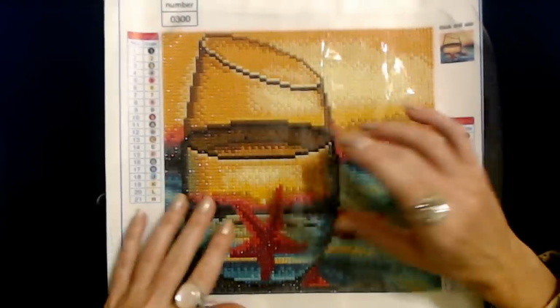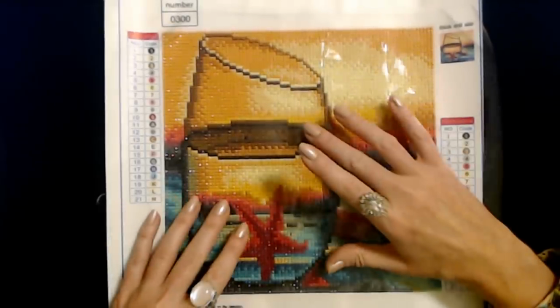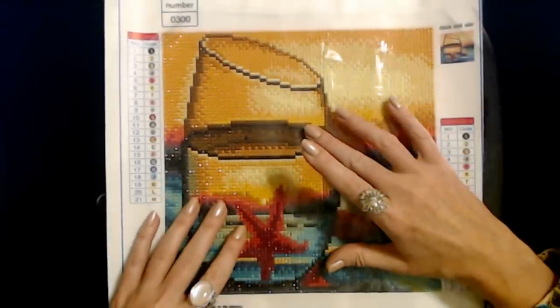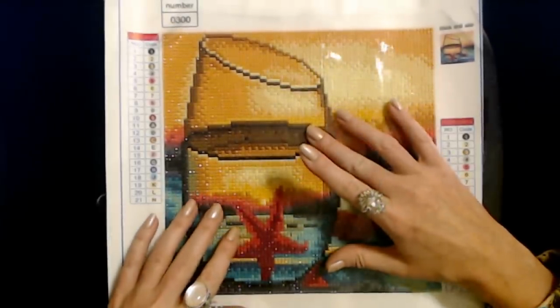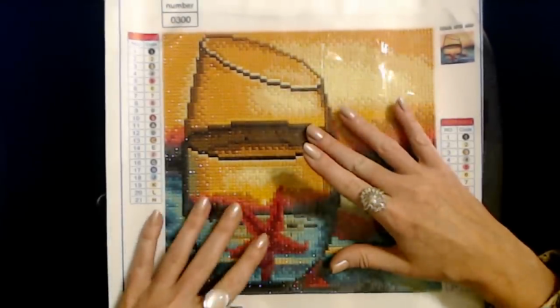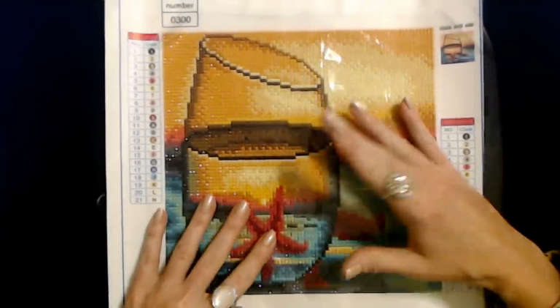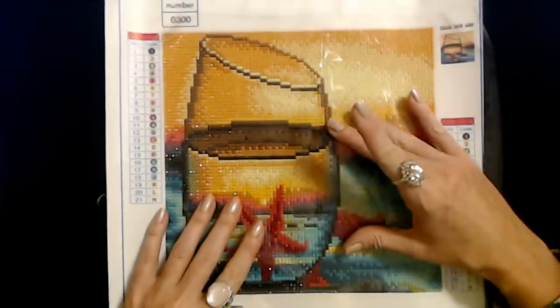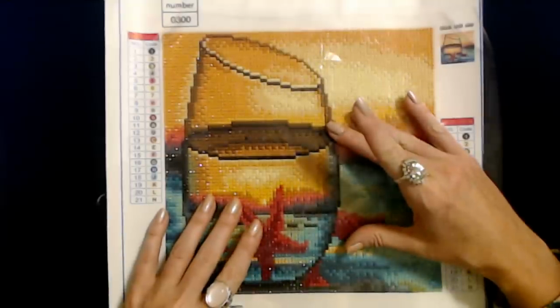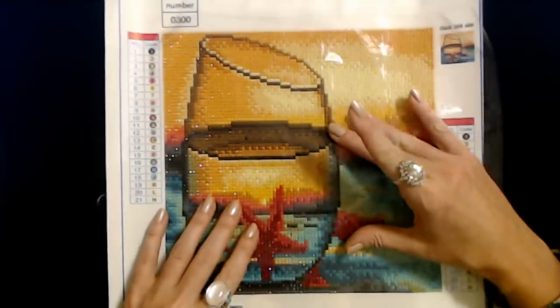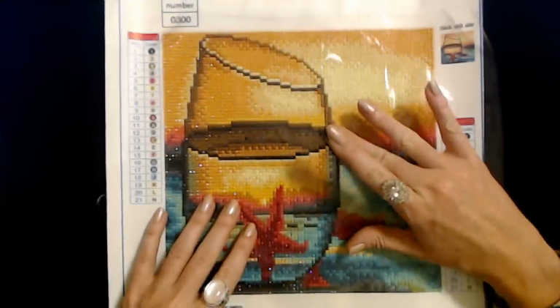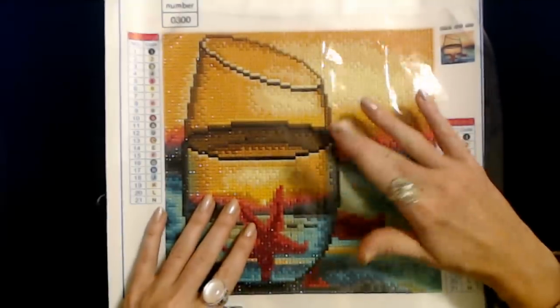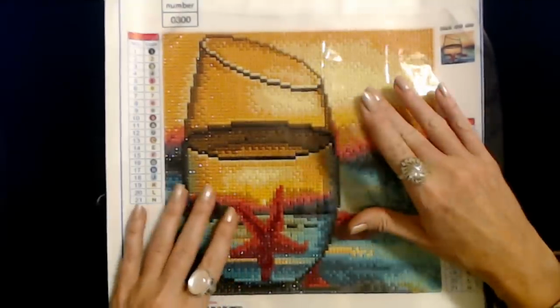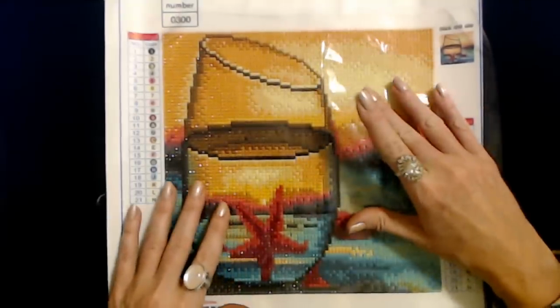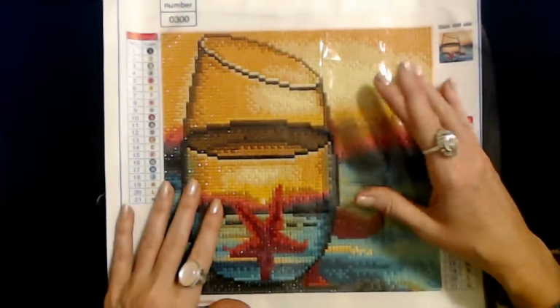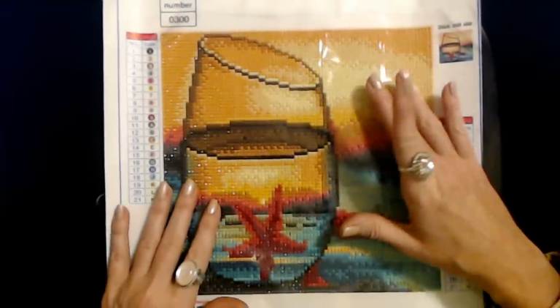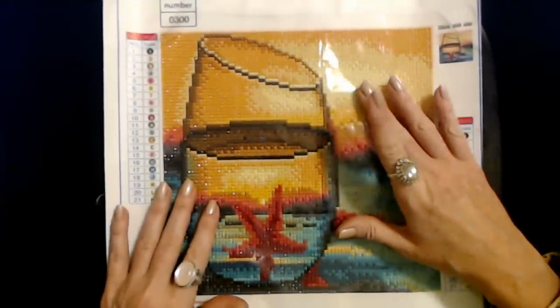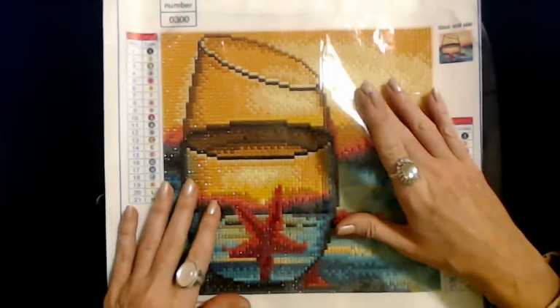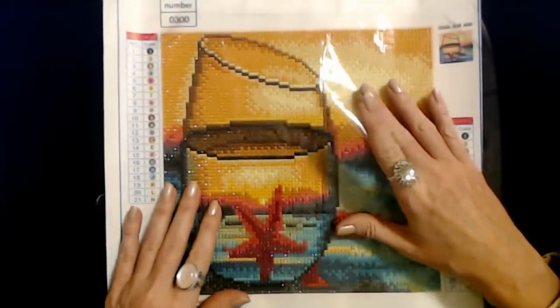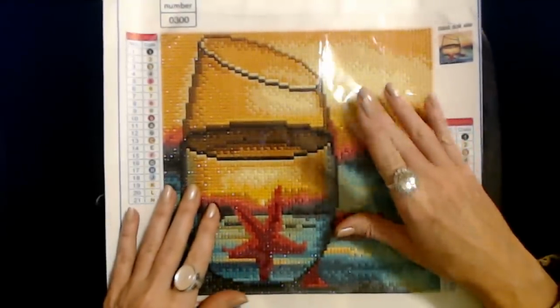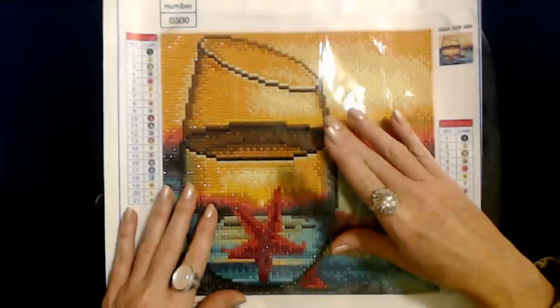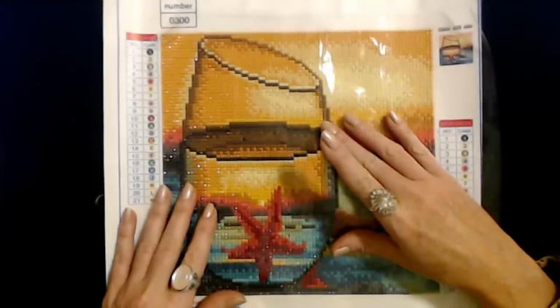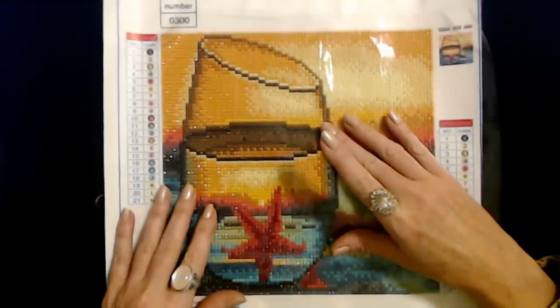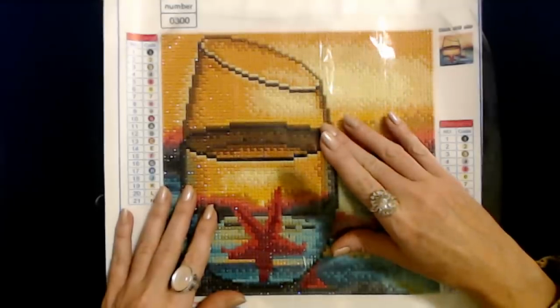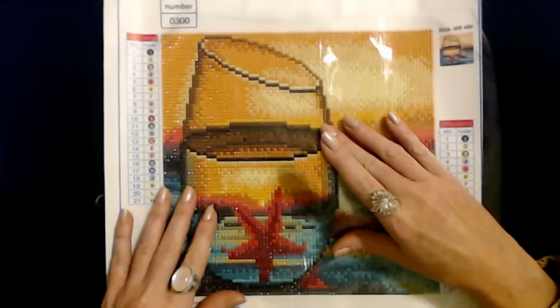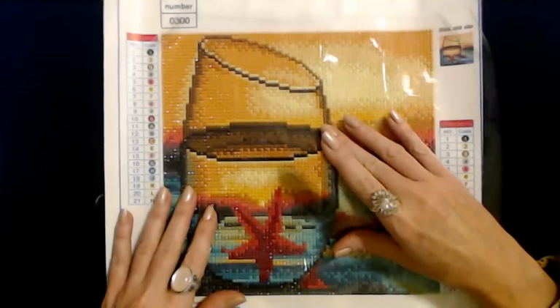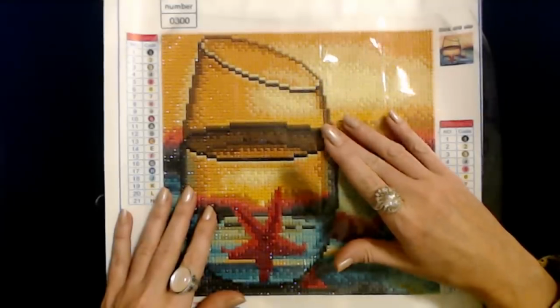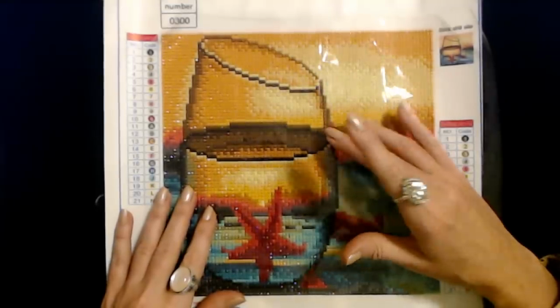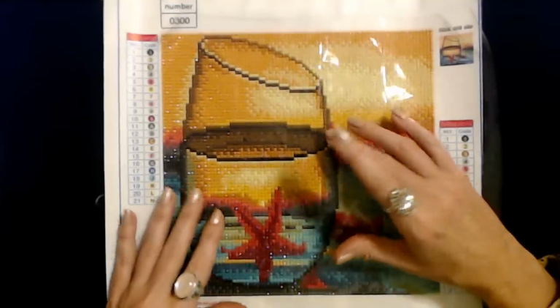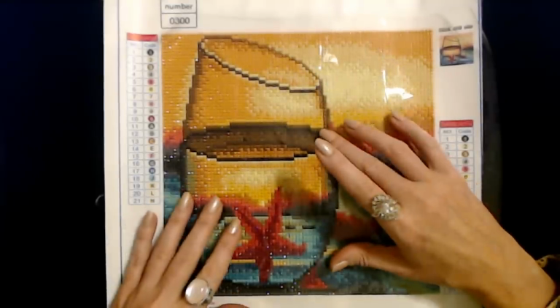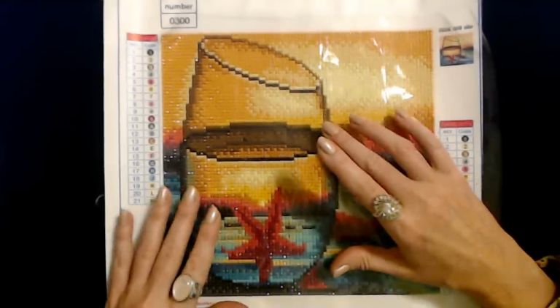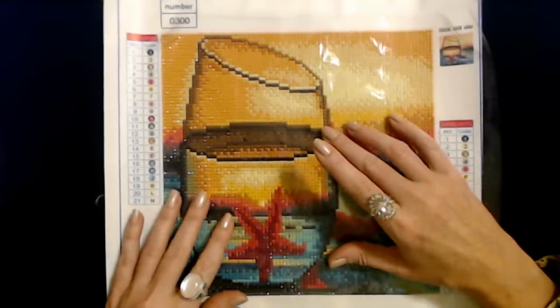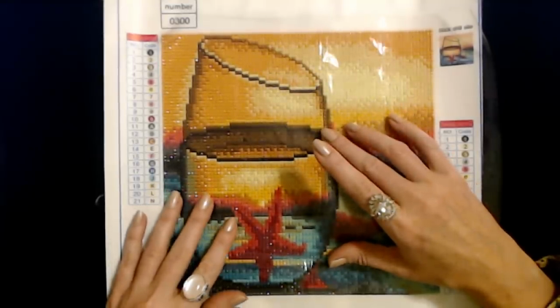Hello. It's good to see you. Today we're going to take a look at three diamond paintings that I've recently finished.